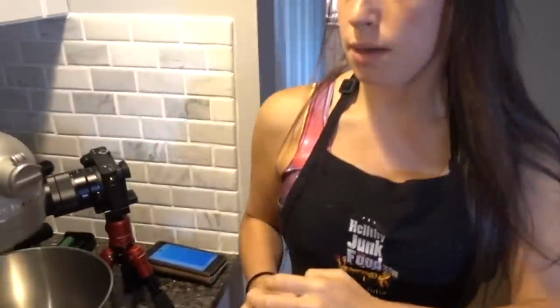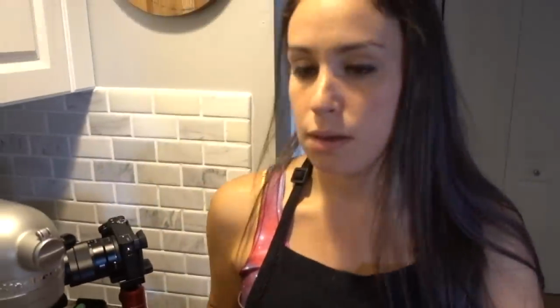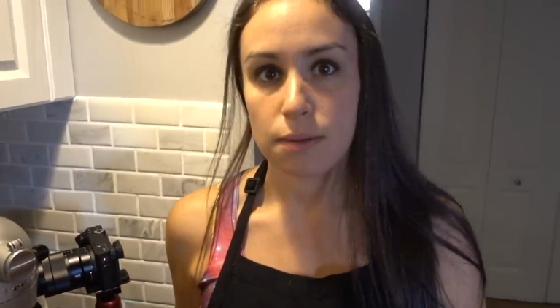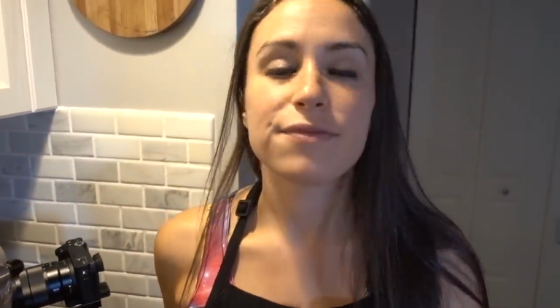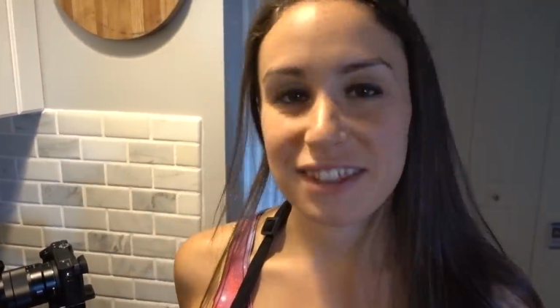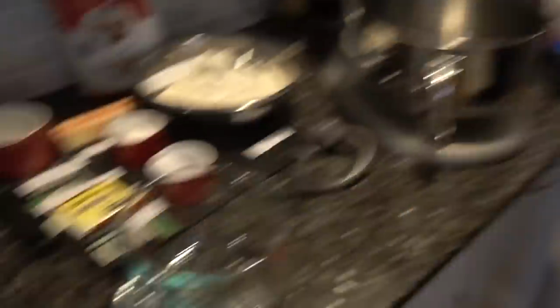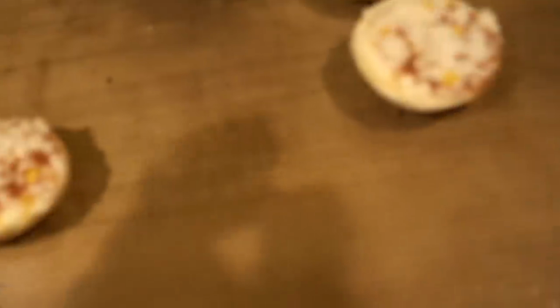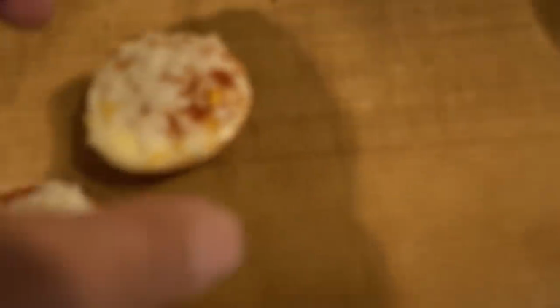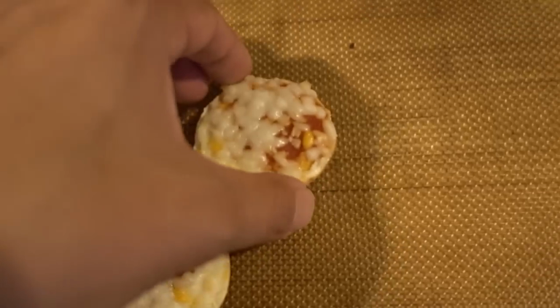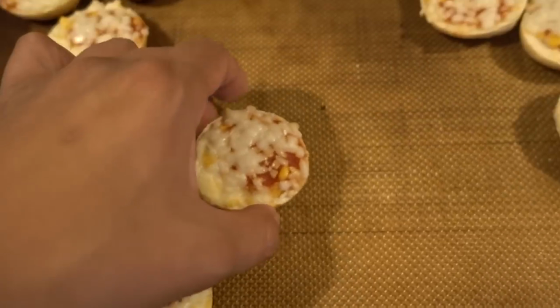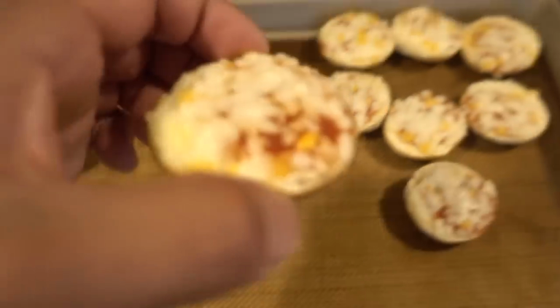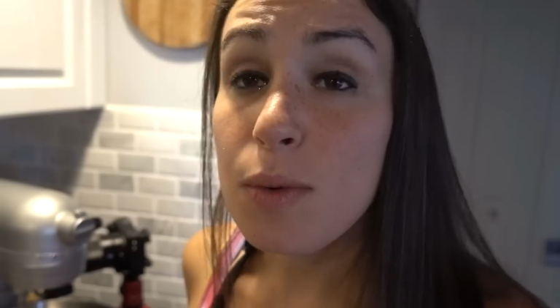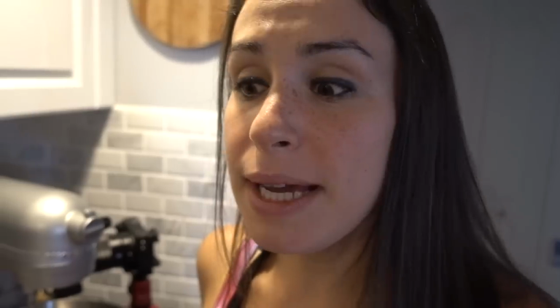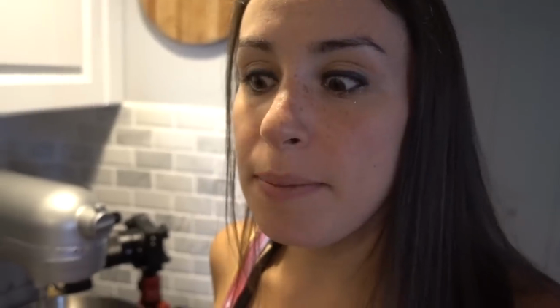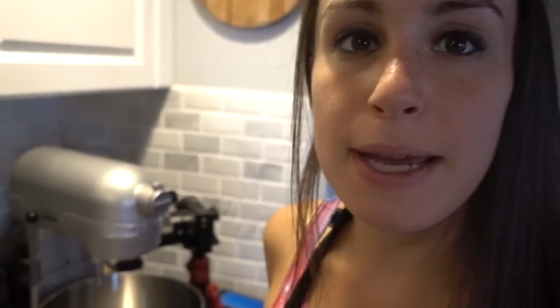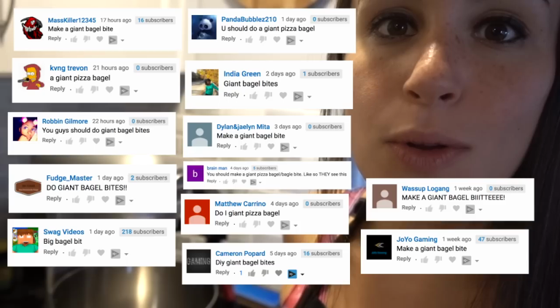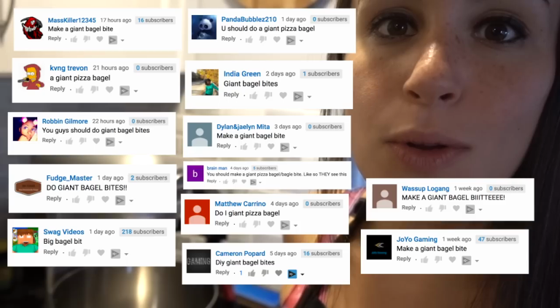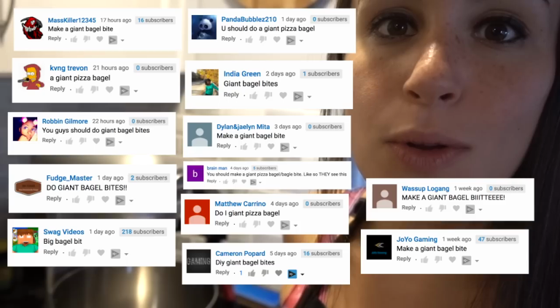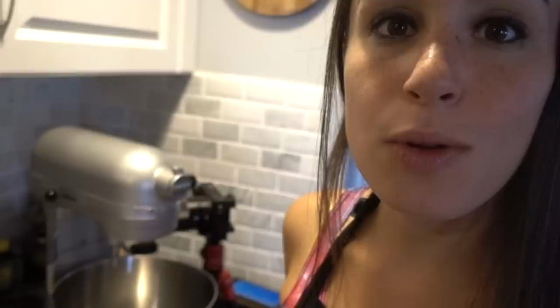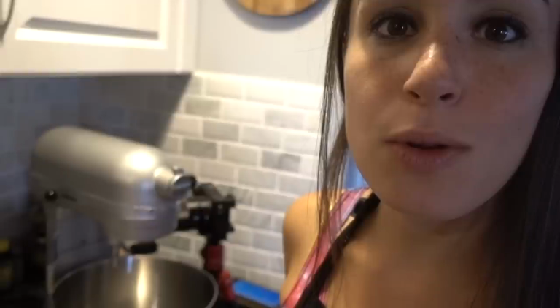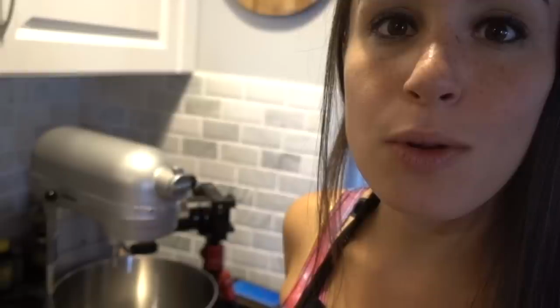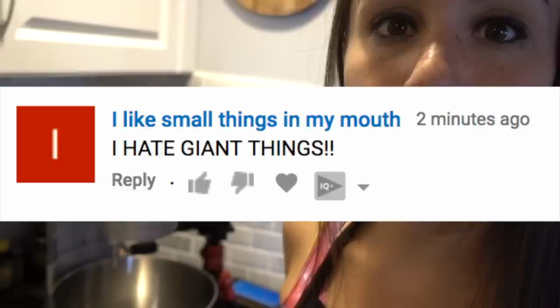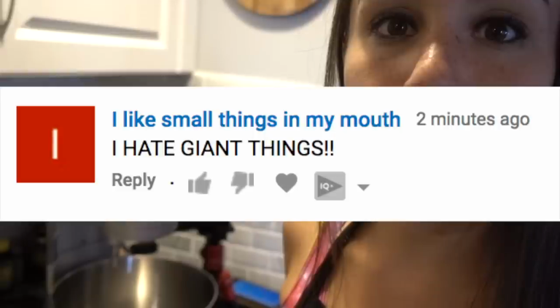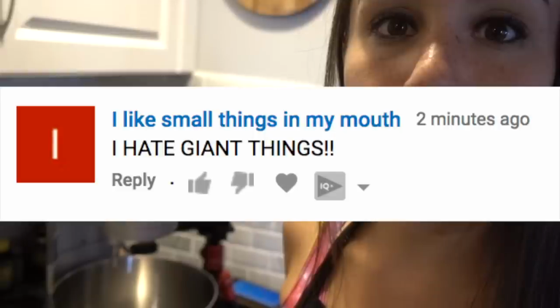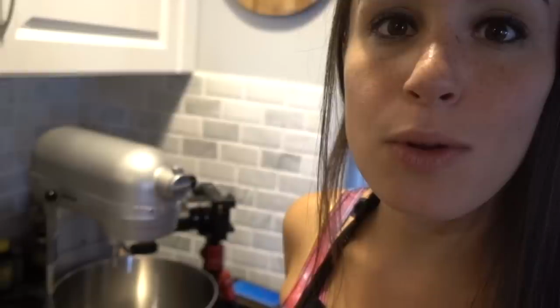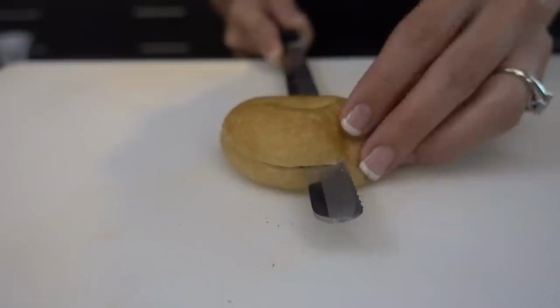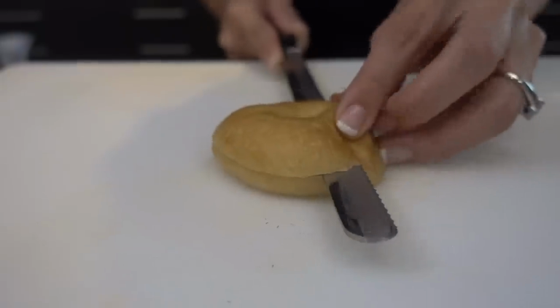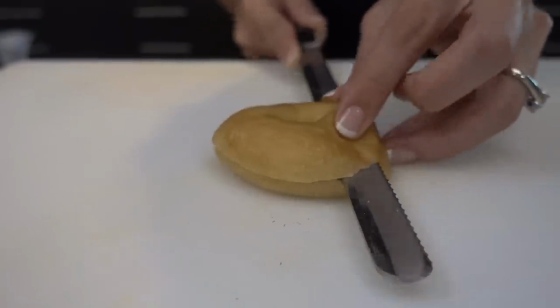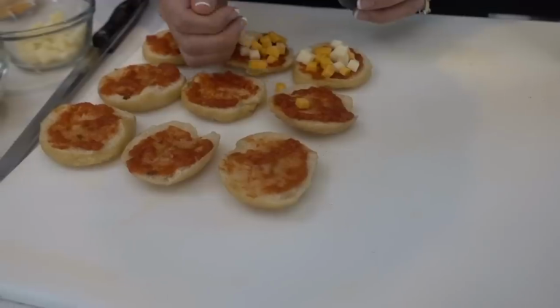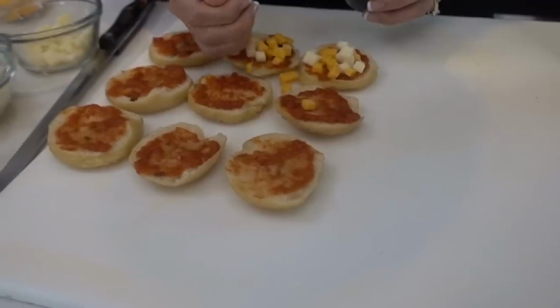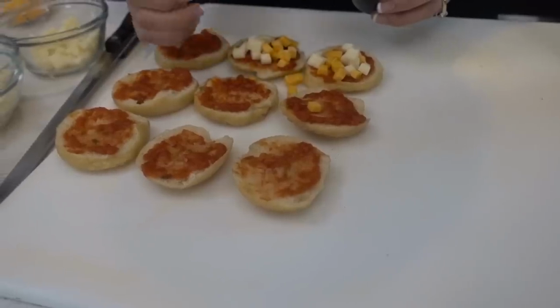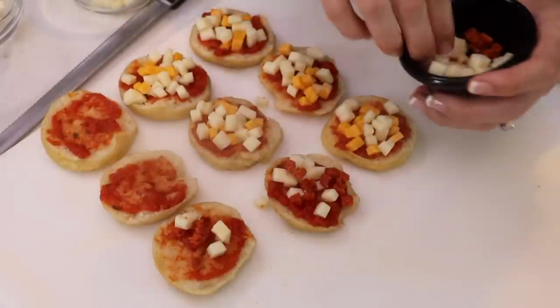You know what you should make? A bagel. That way I can have a bigger one of these. Well we can make a giant pizza bagel. And you guys were all about it, except for some of you who hate giant things. So good news, we're going to show you how to make normal sized bagel bites from scratch.